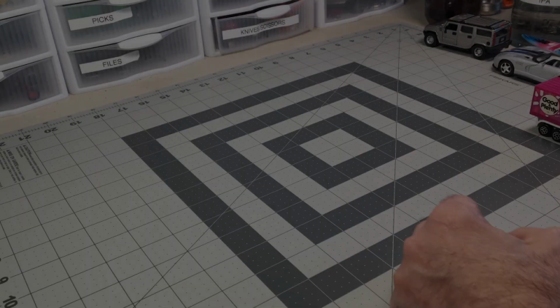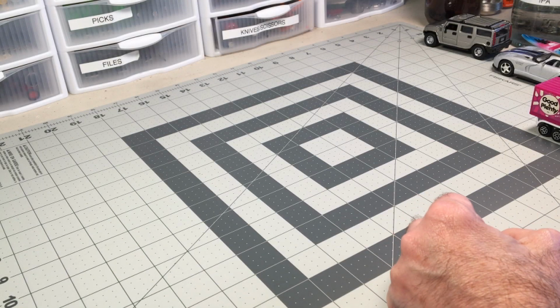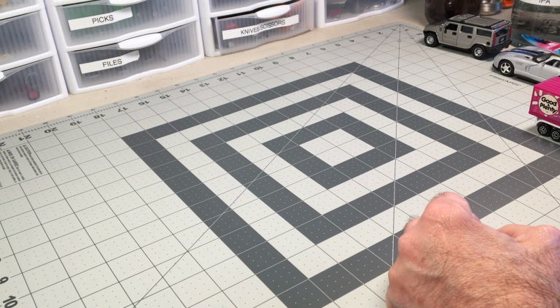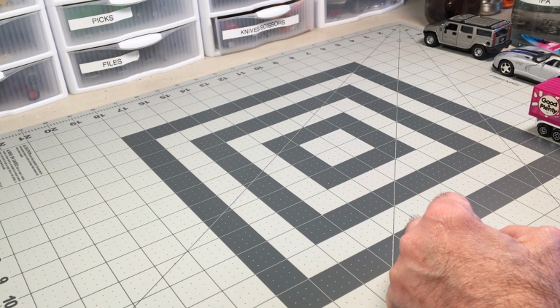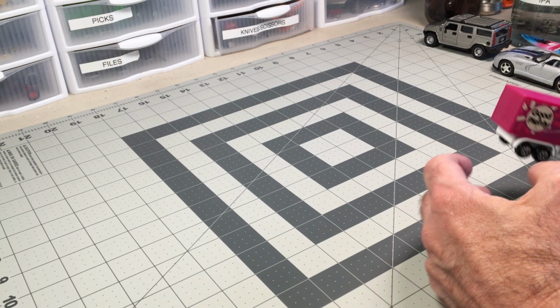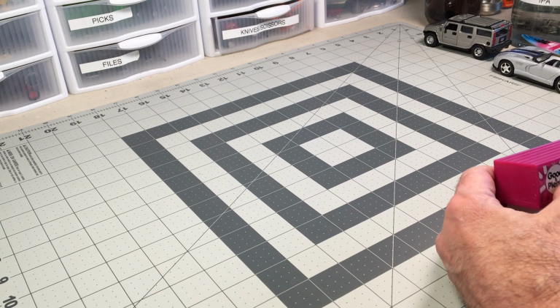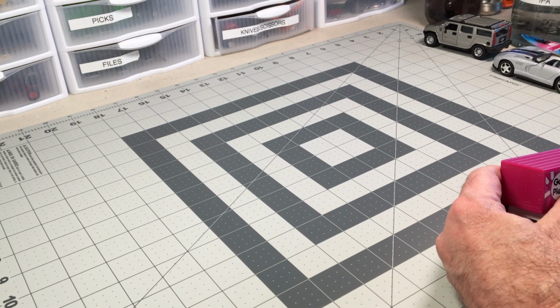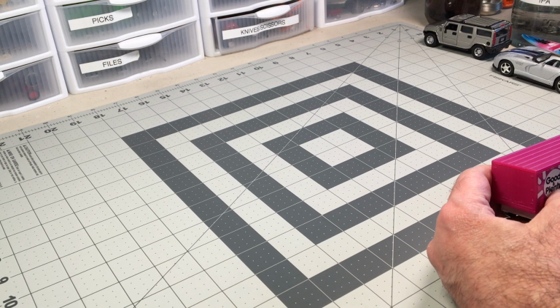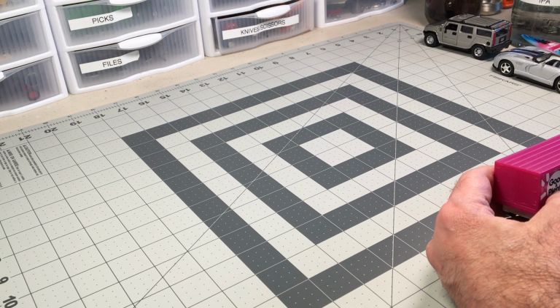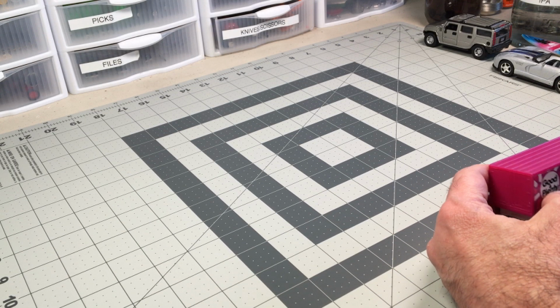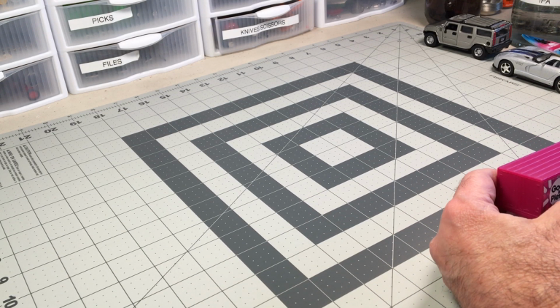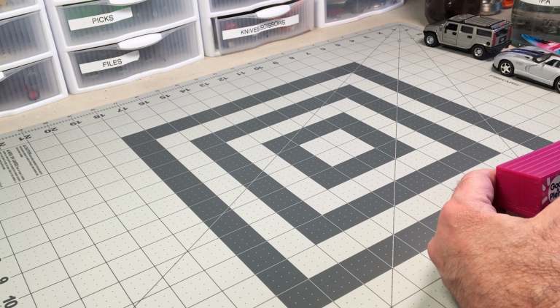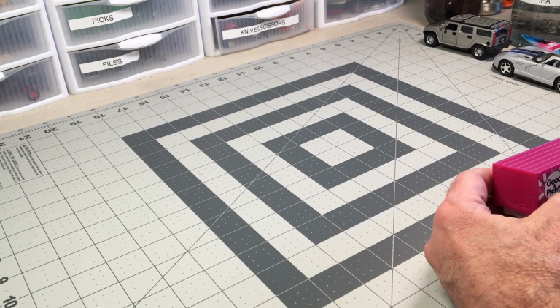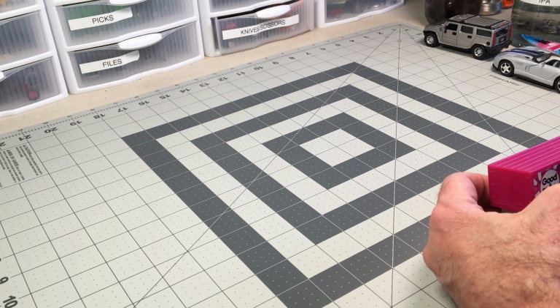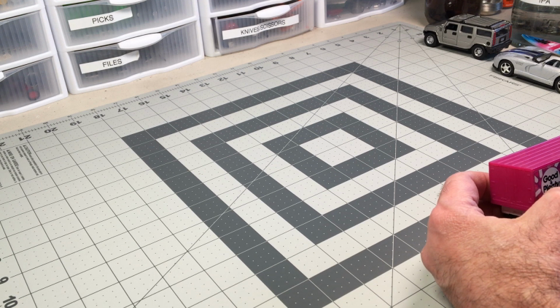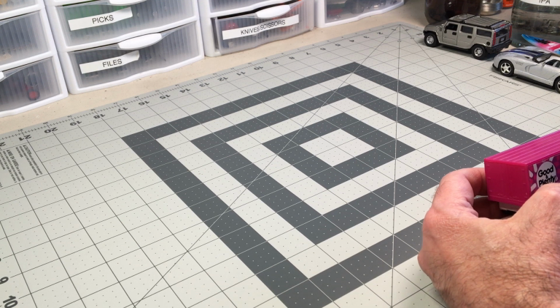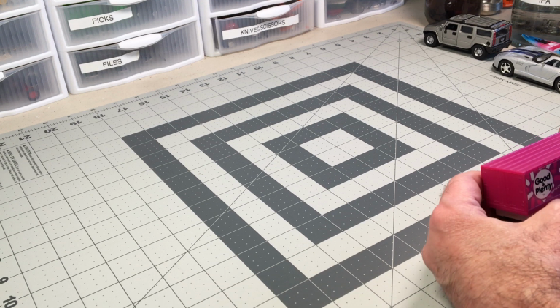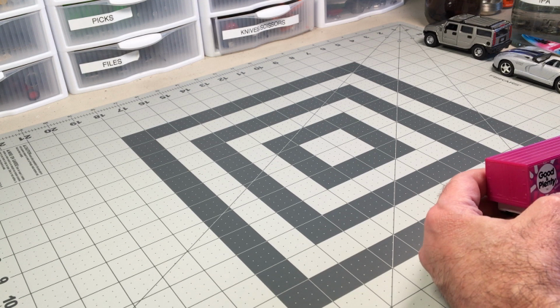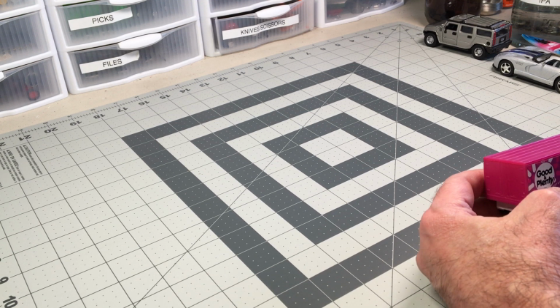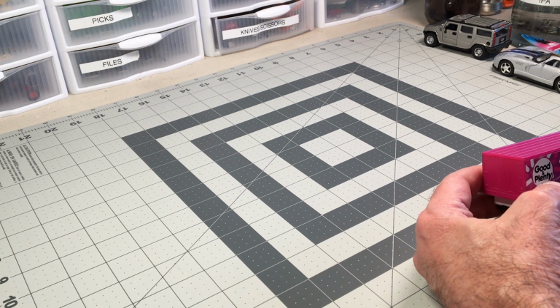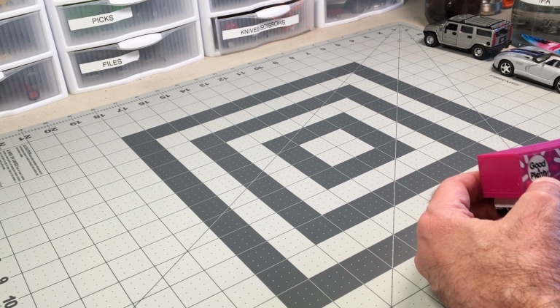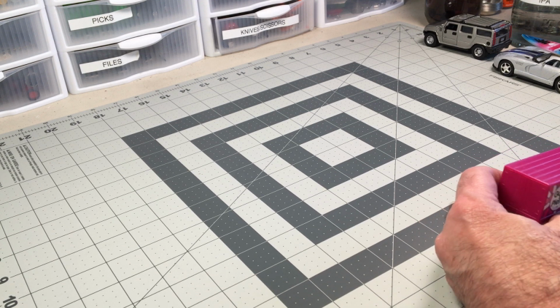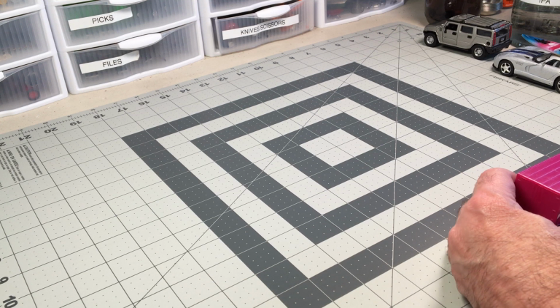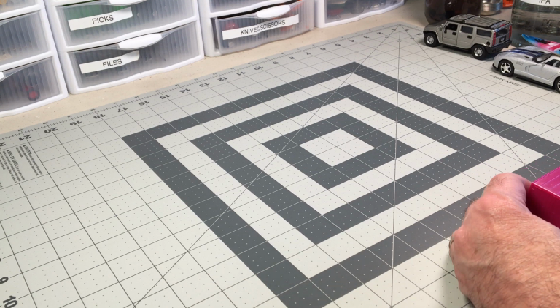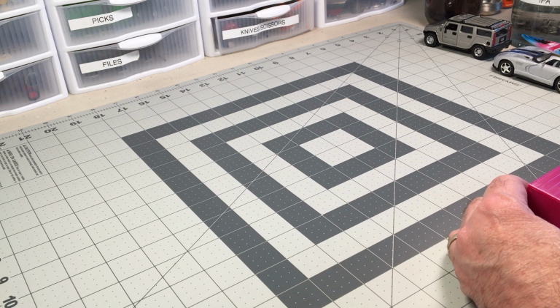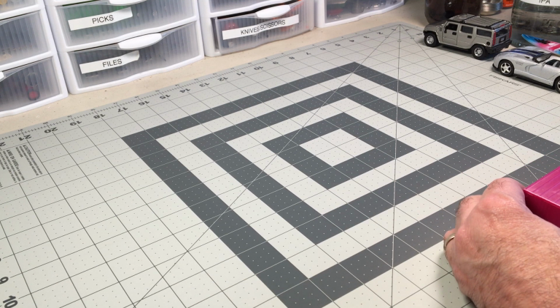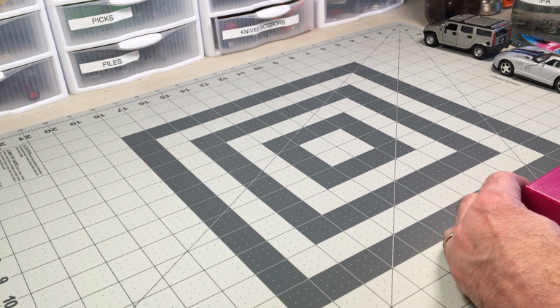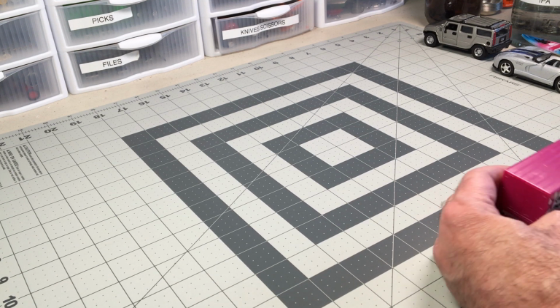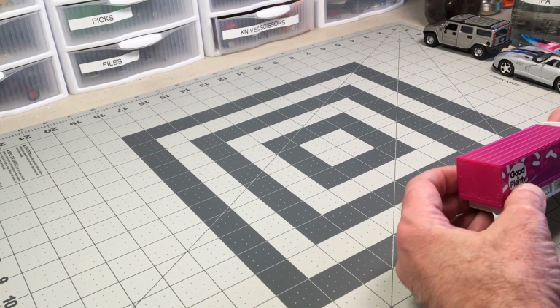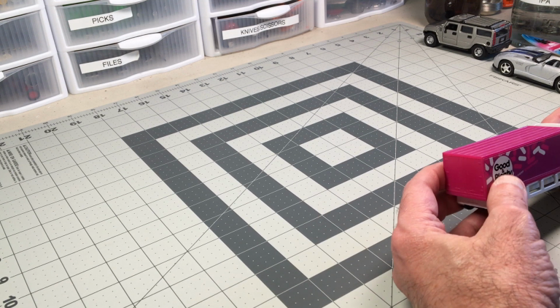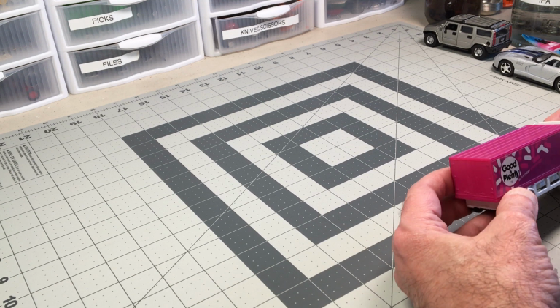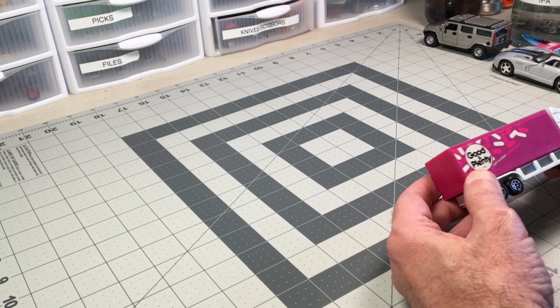I haven't been big on unboxing videos in the past, but for some reason I really want to do one — or do some. I guess my mood has changed. Let's take a look at some stuff that just rolled in.